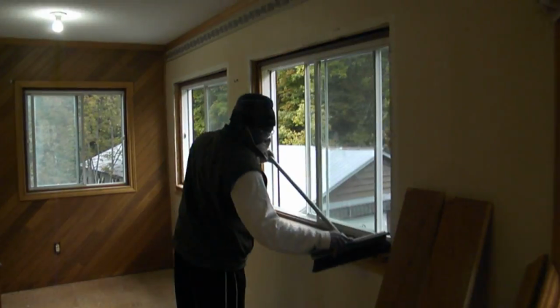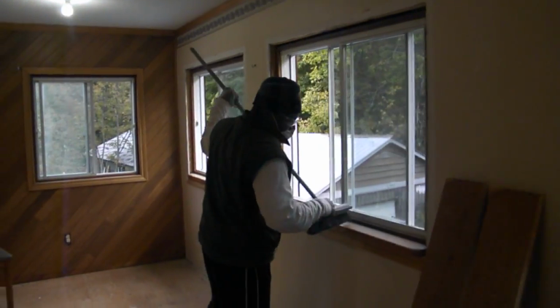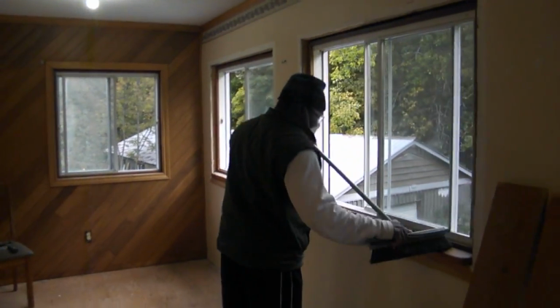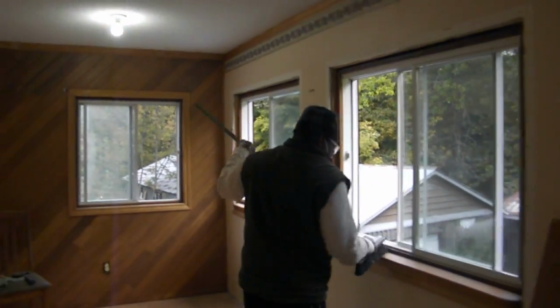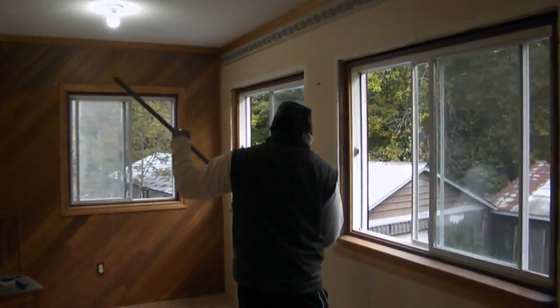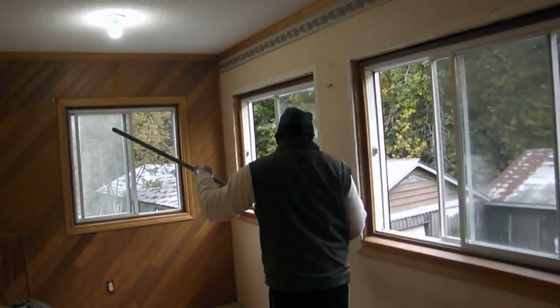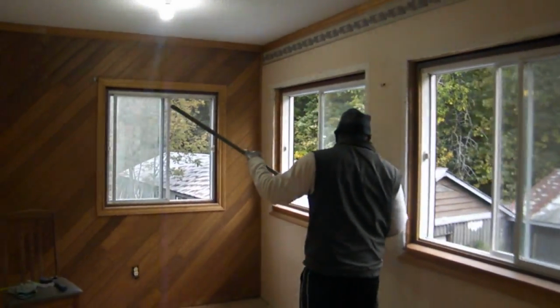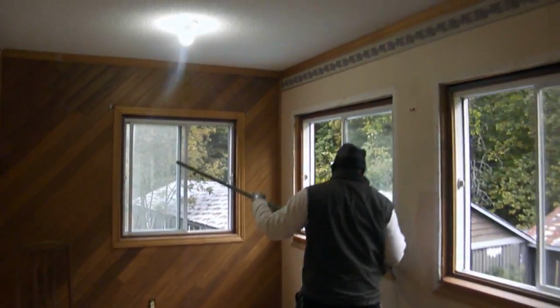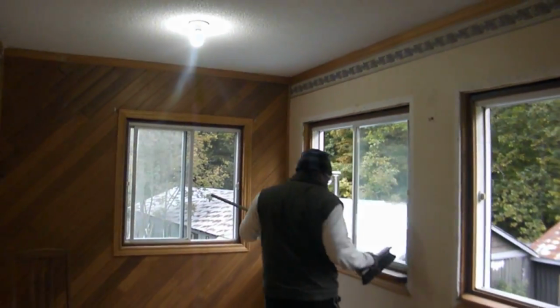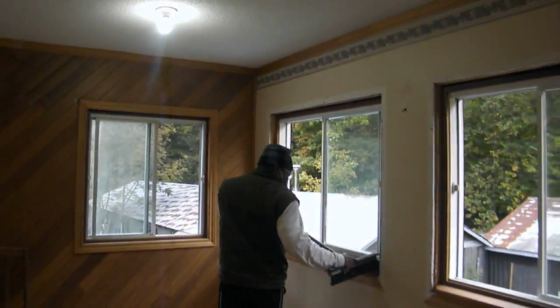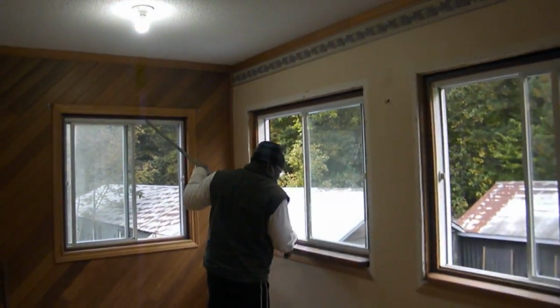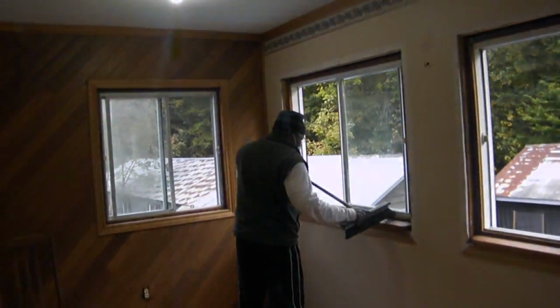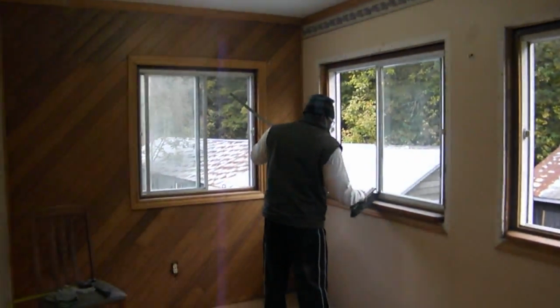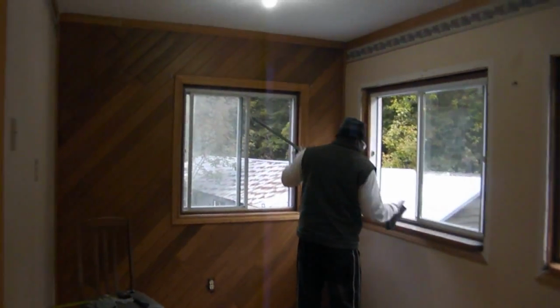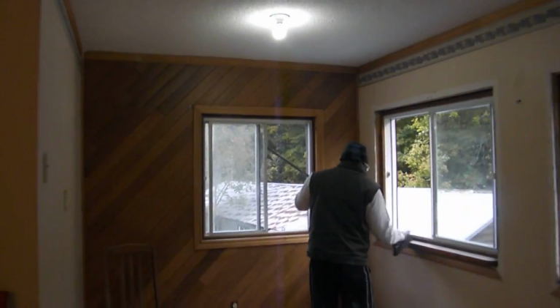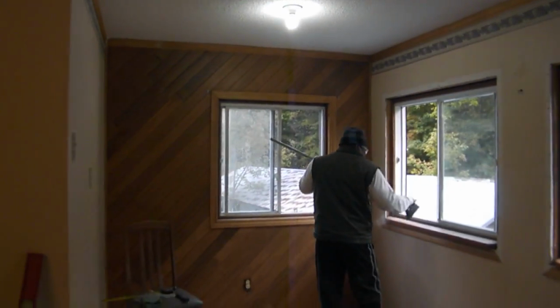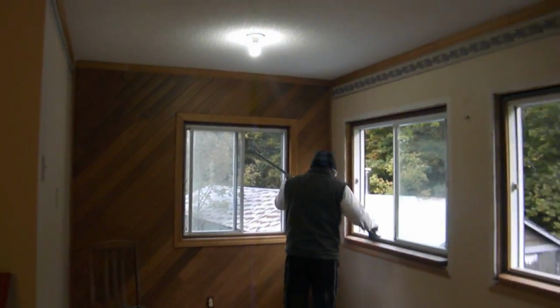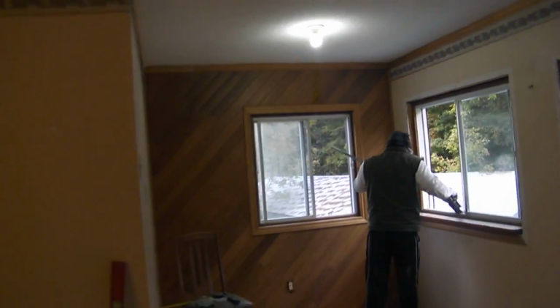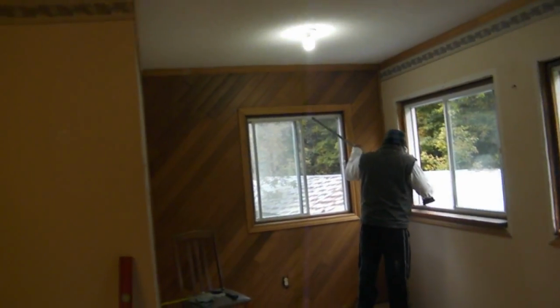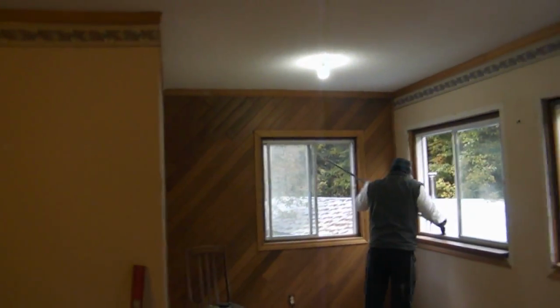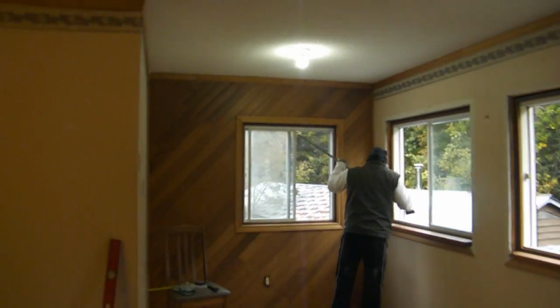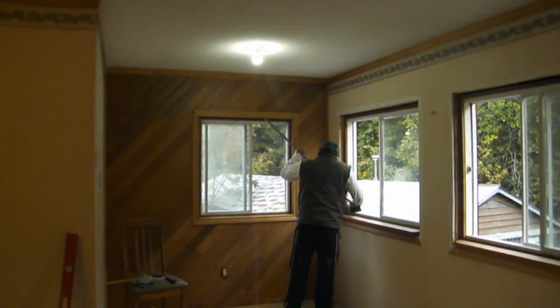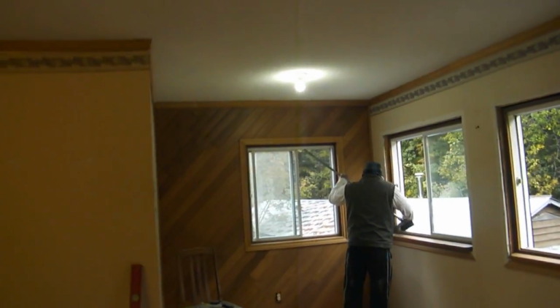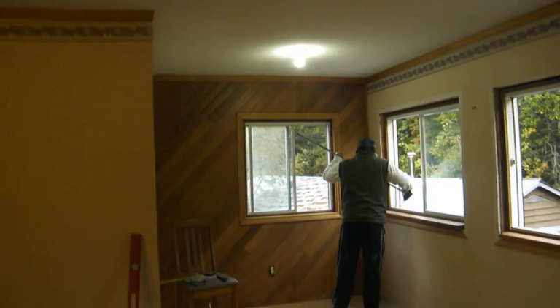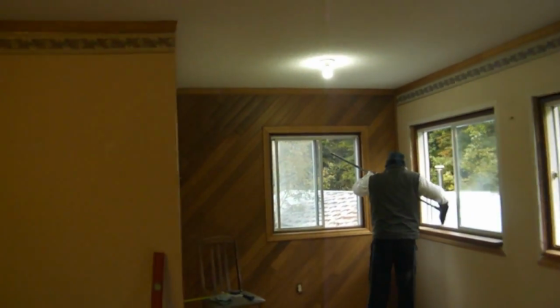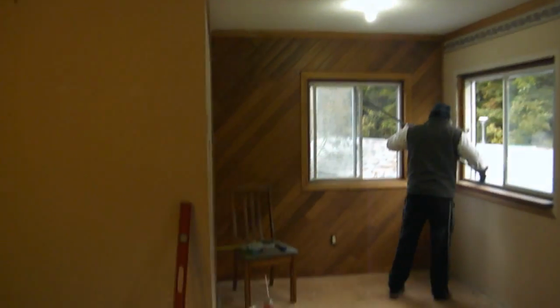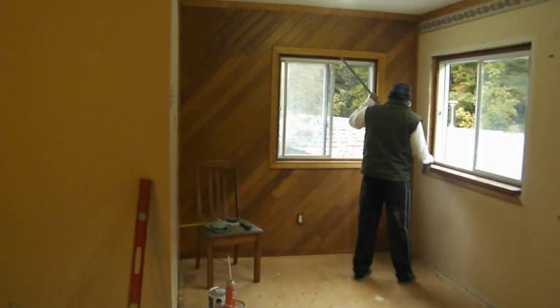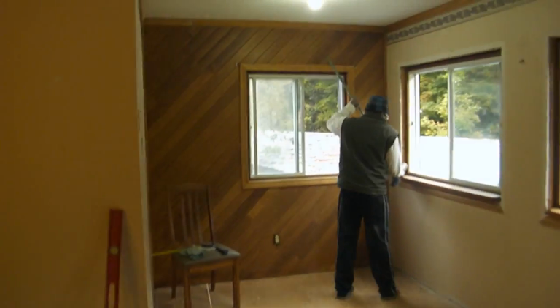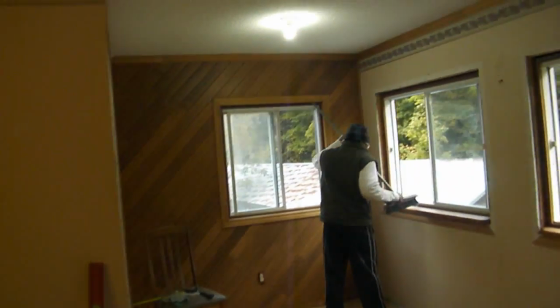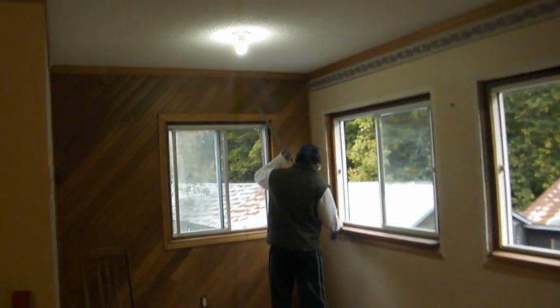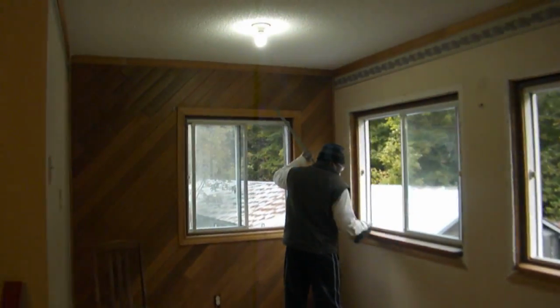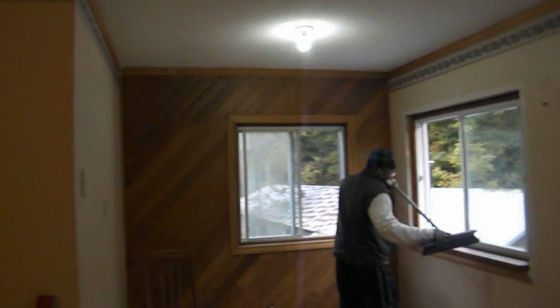Today we continue to renovate our lovely old farmhouse that we bought and moved into a couple of months ago, or as I like to say, righting all the wrongs that were done to this farmhouse.